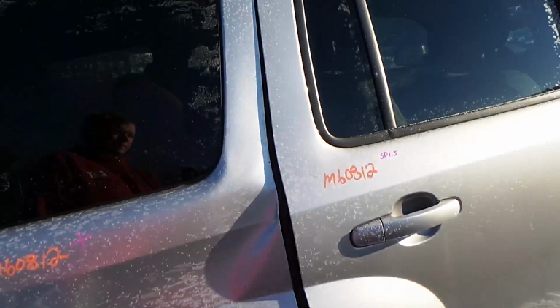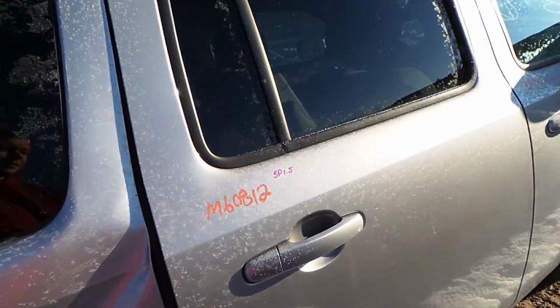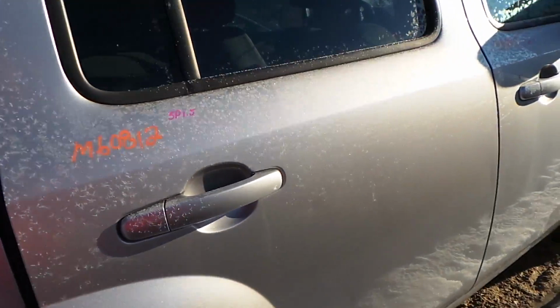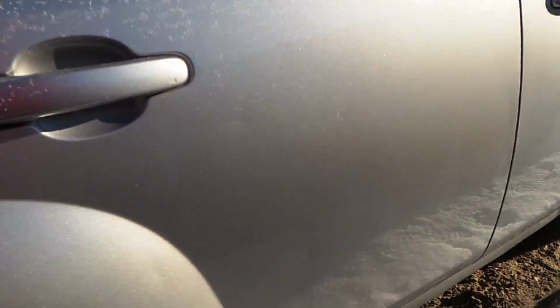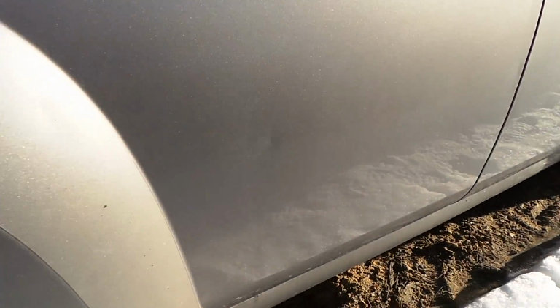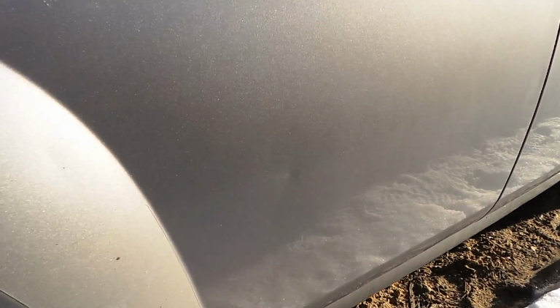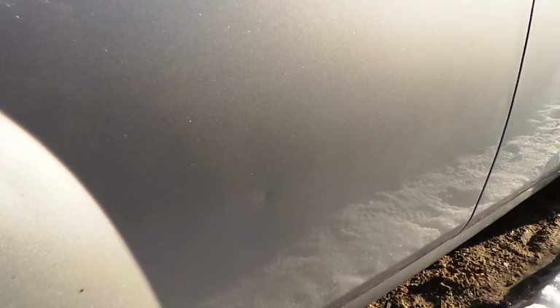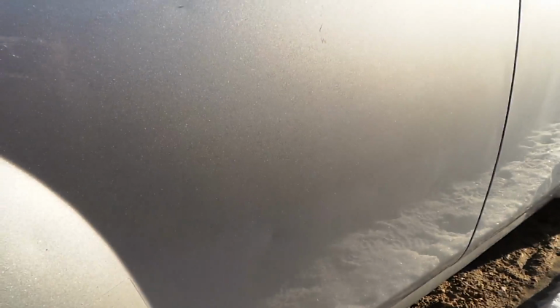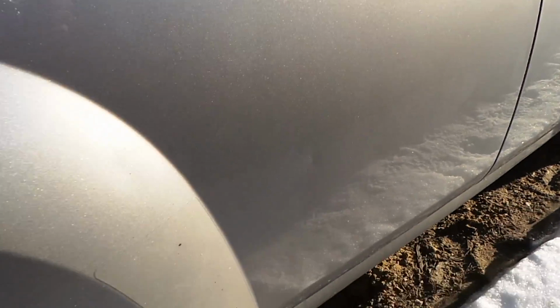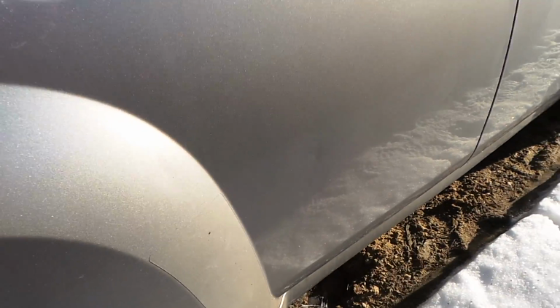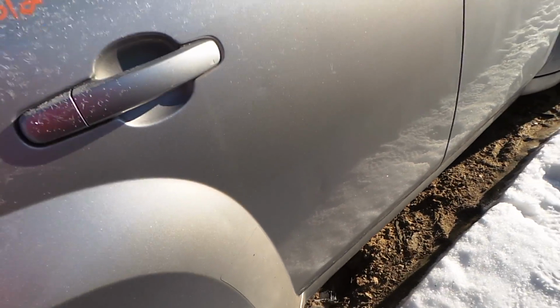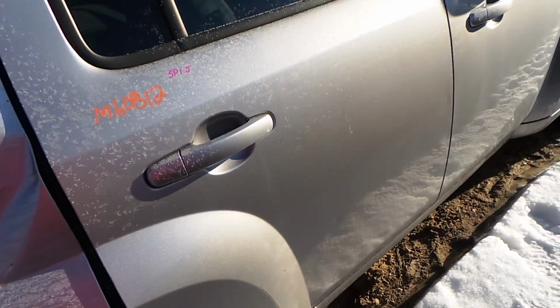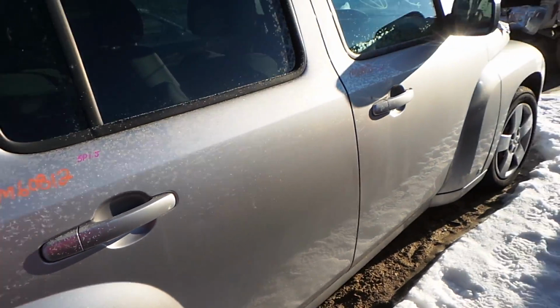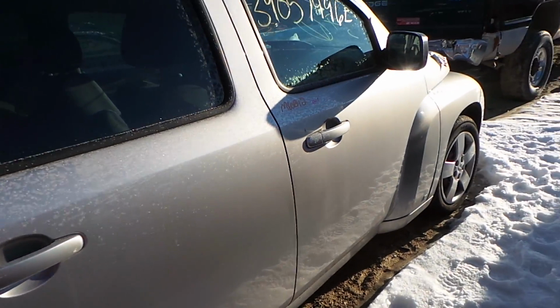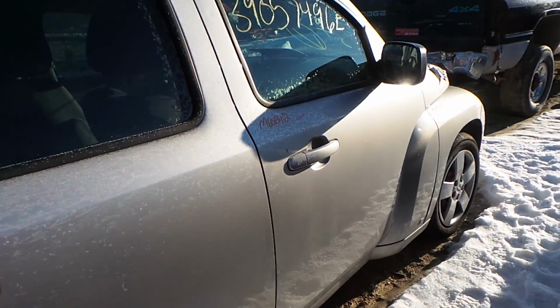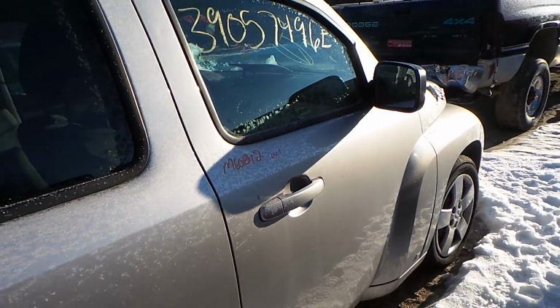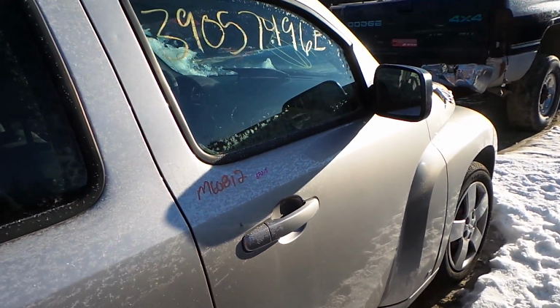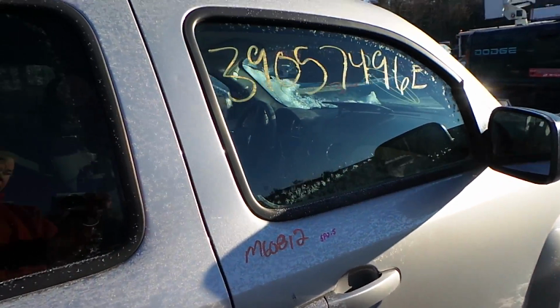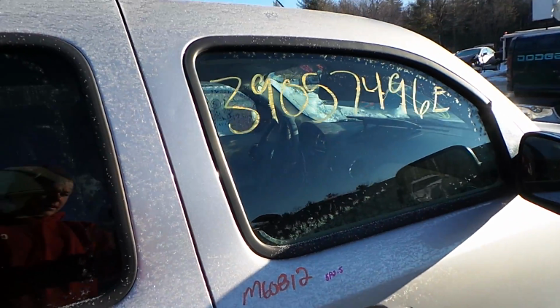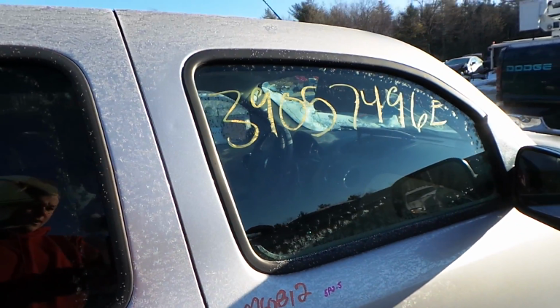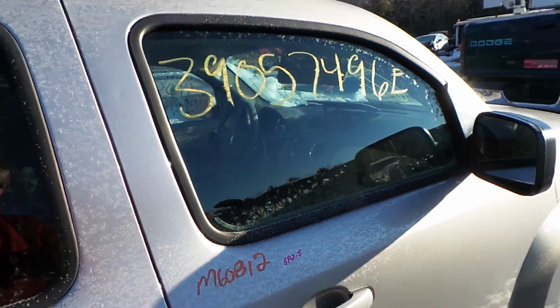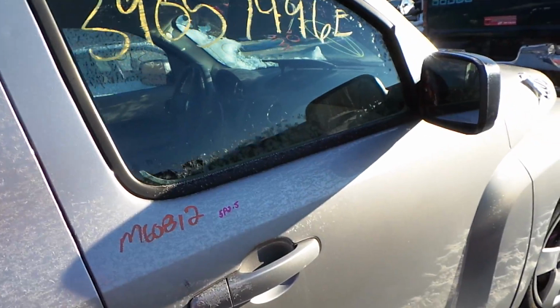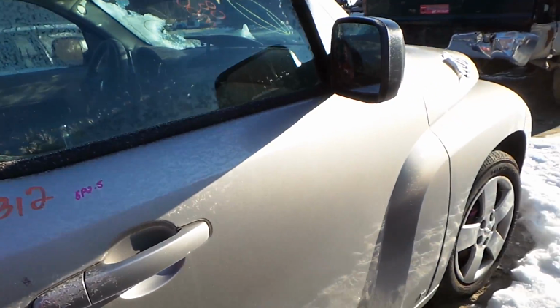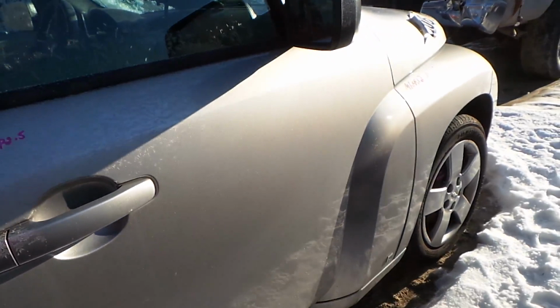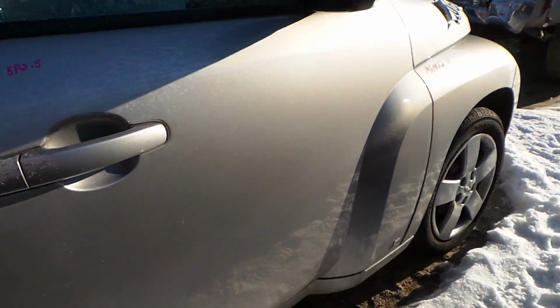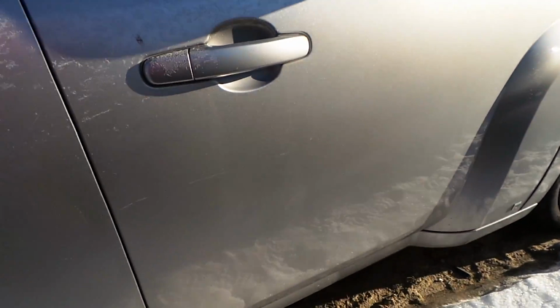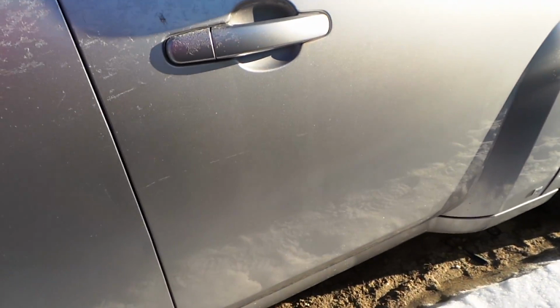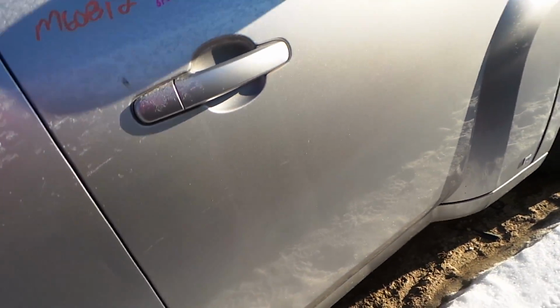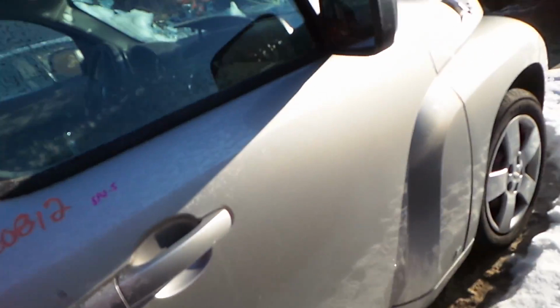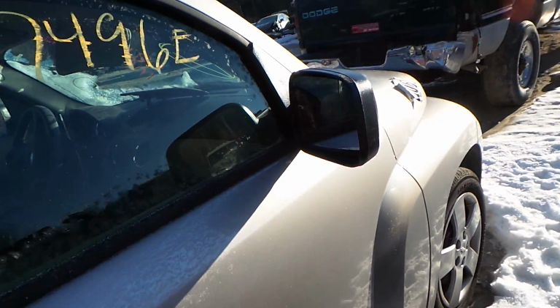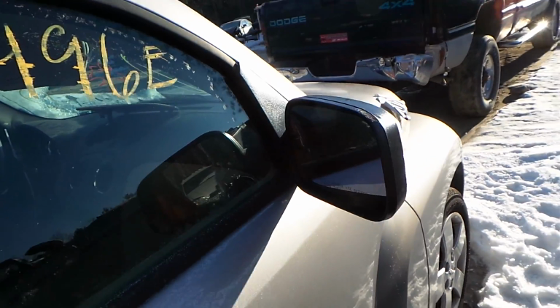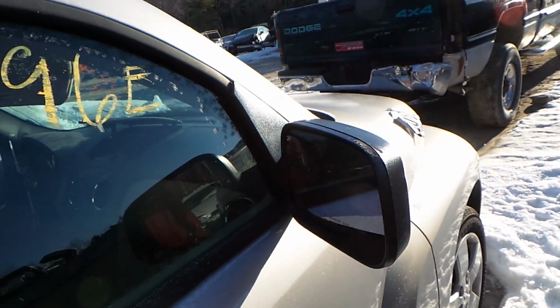The passenger's side rear door has a small ping in it but it's still in great condition for the year. Same thing with the front door — great condition for the year regardless of the small couple of pings. We have another good mirror.